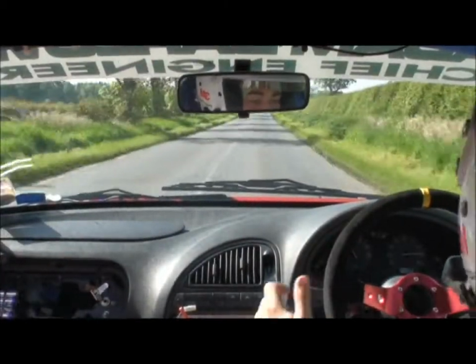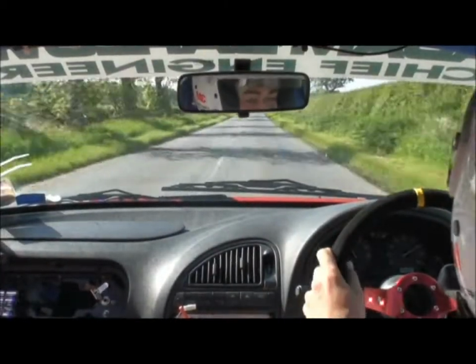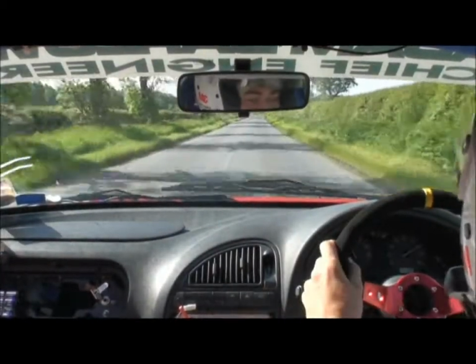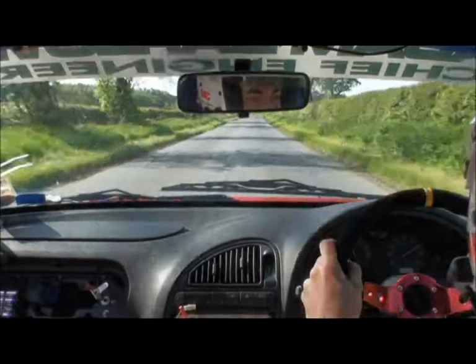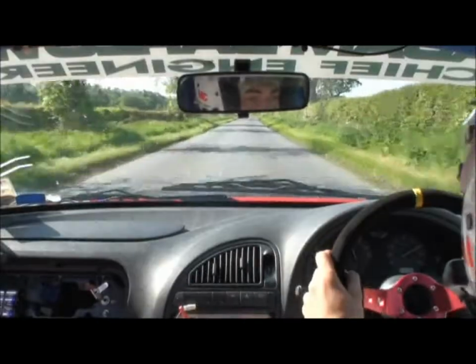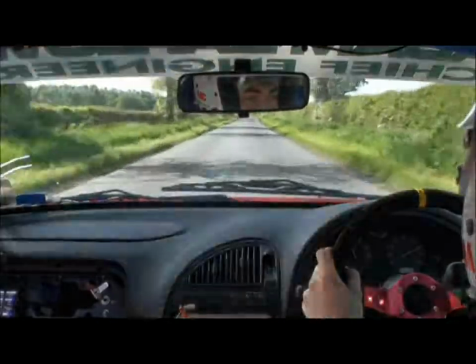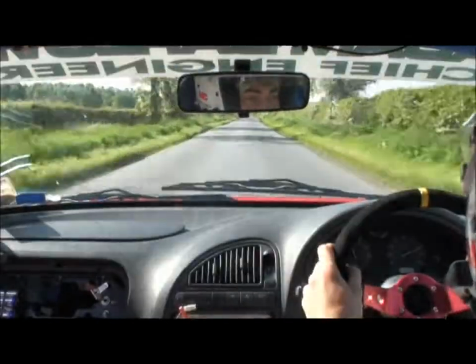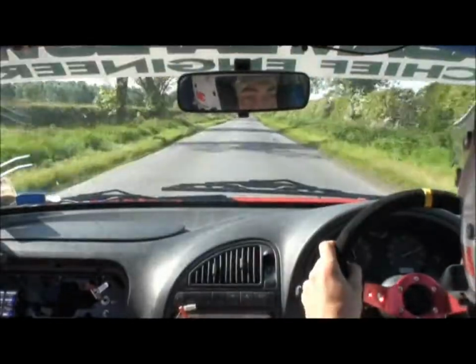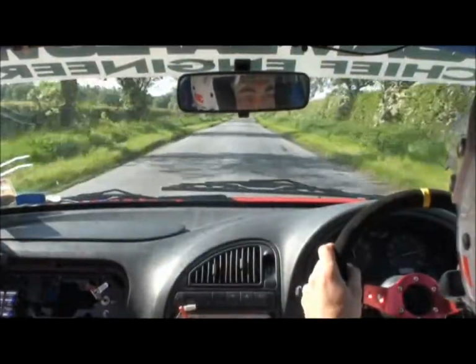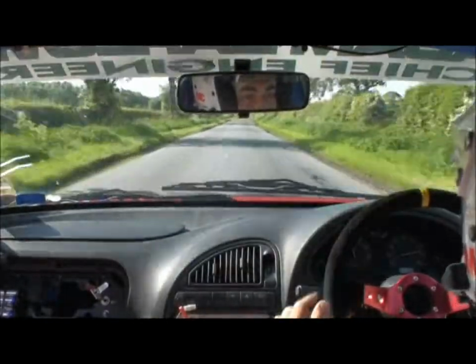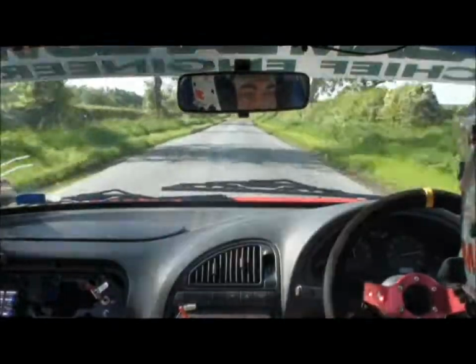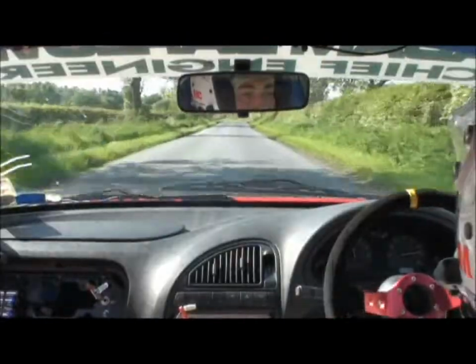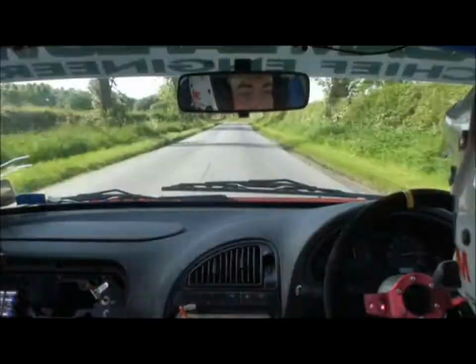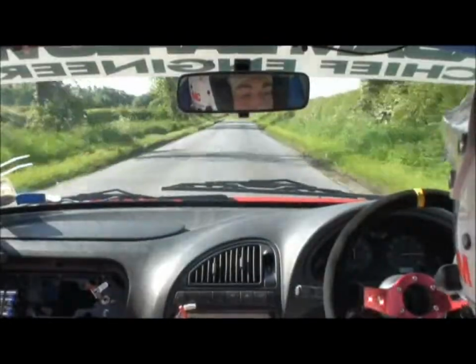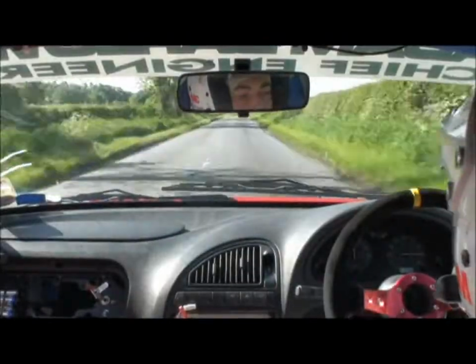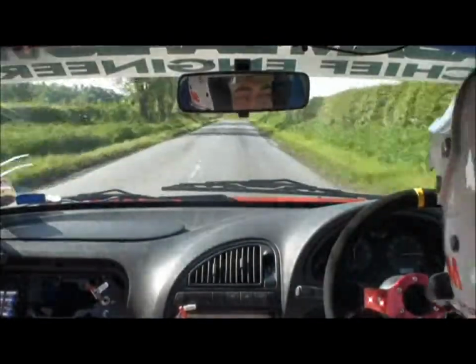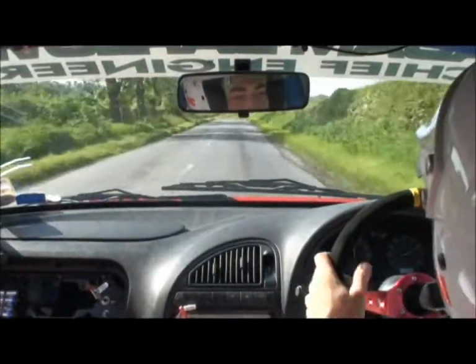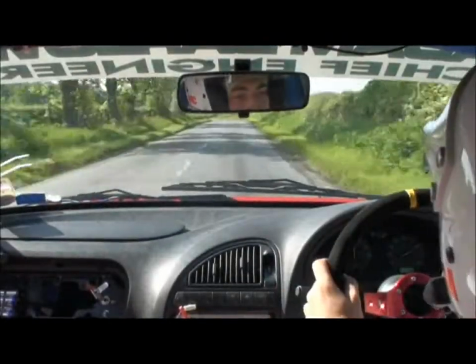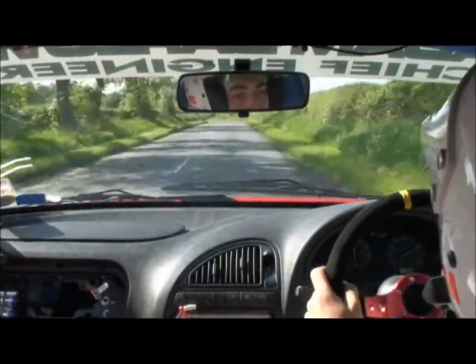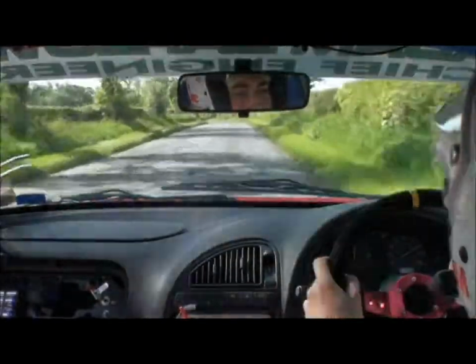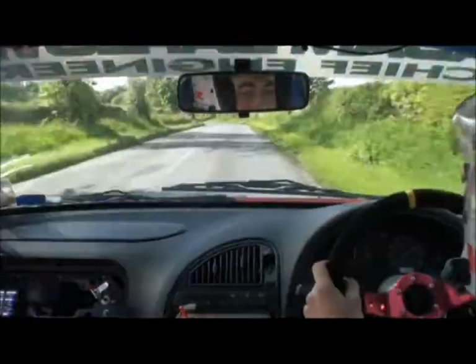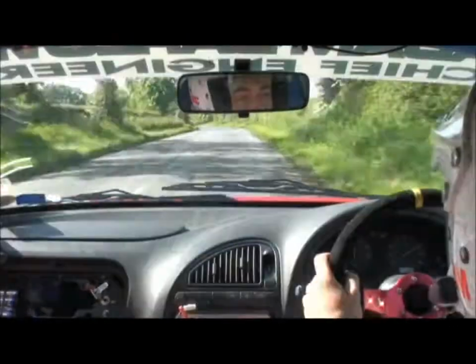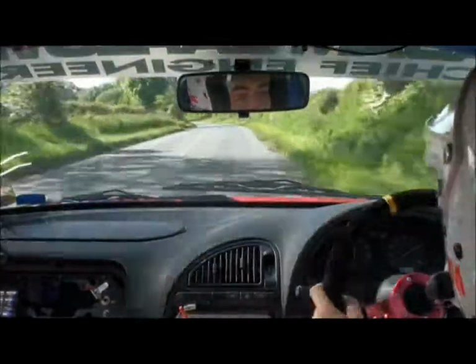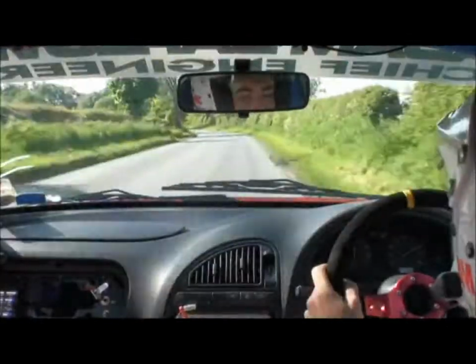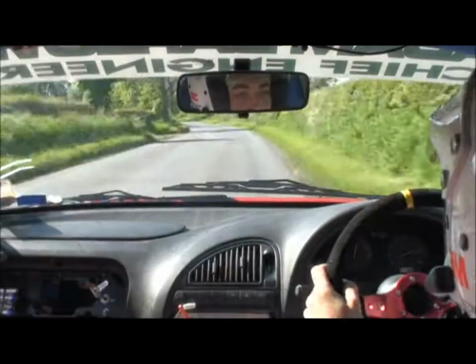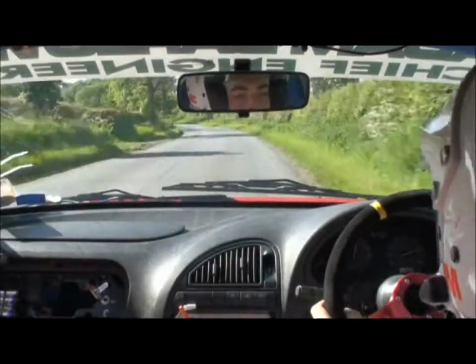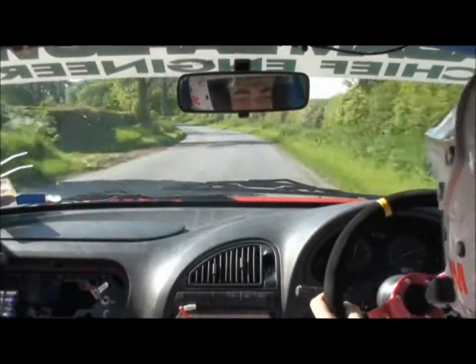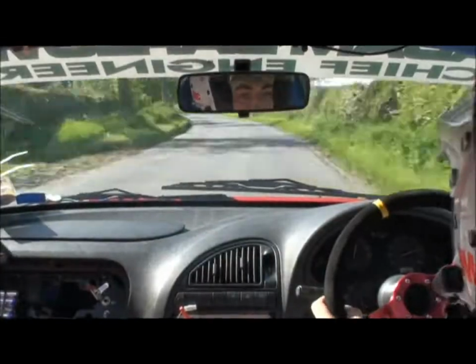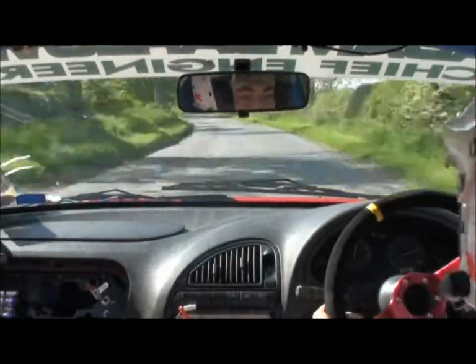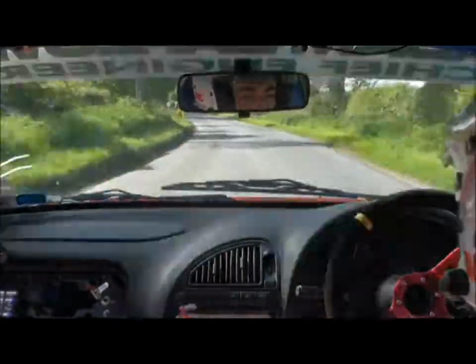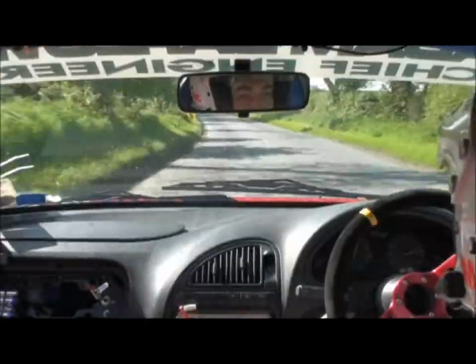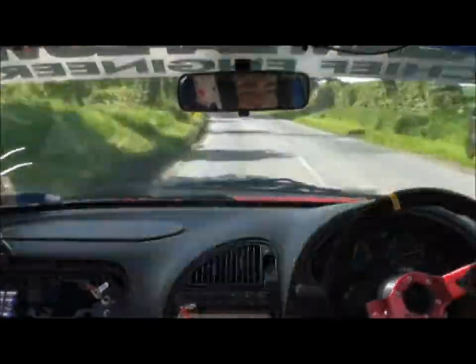Chicane. Chicane right after — yeah, yeah, chicane coming up, 150.